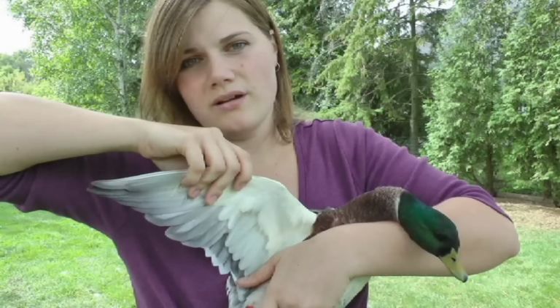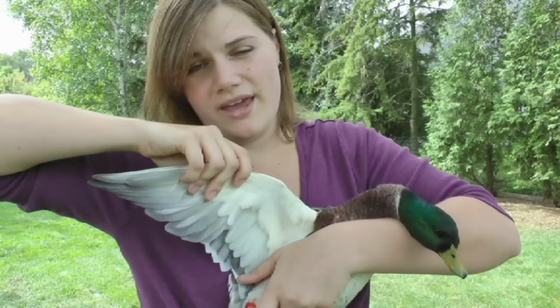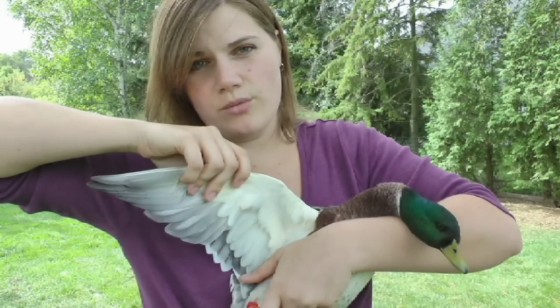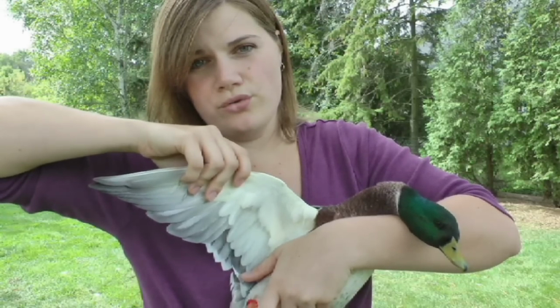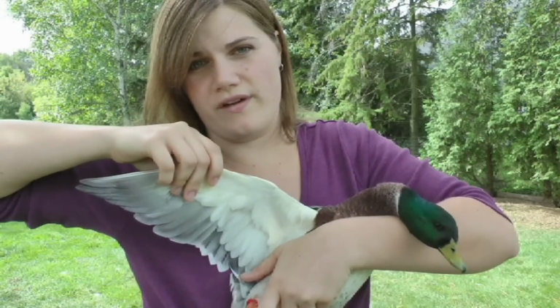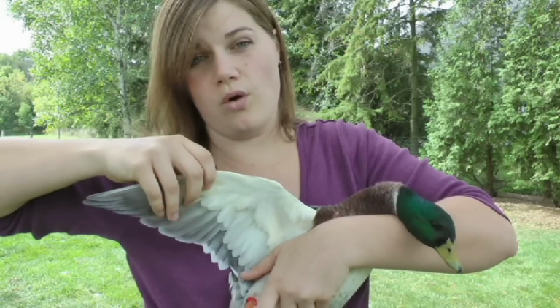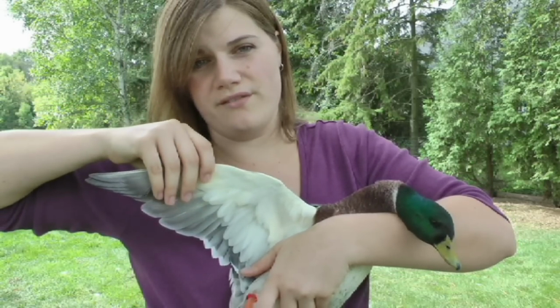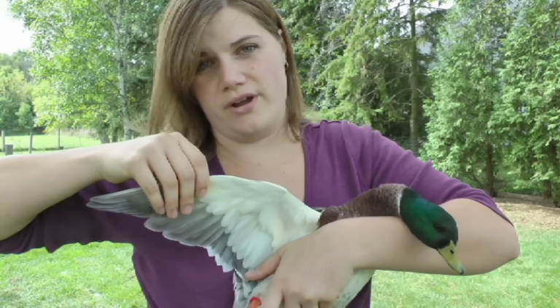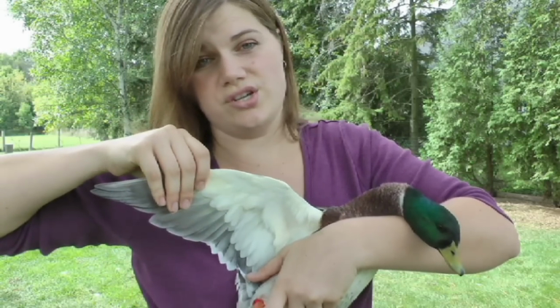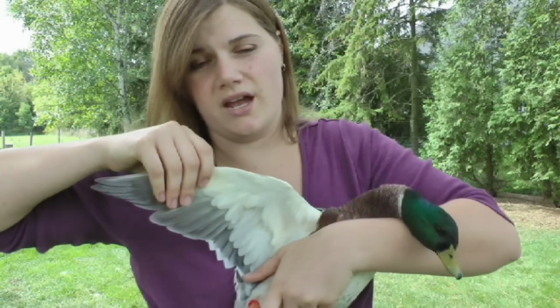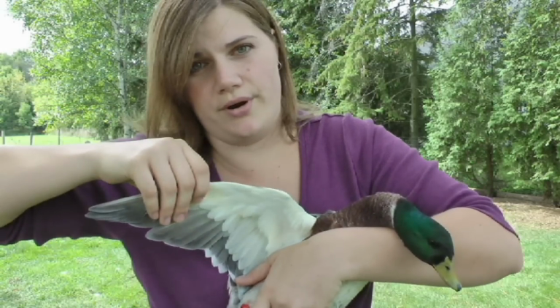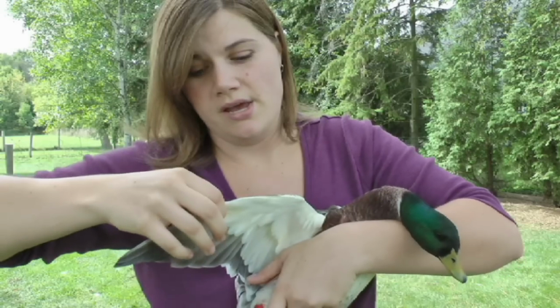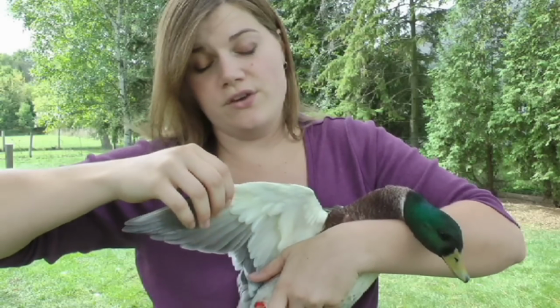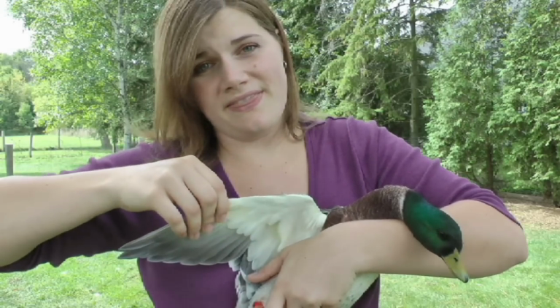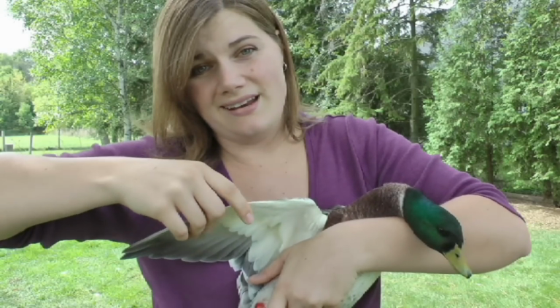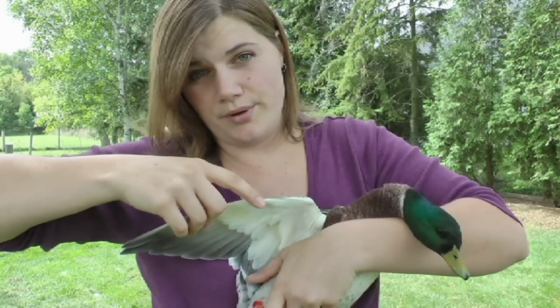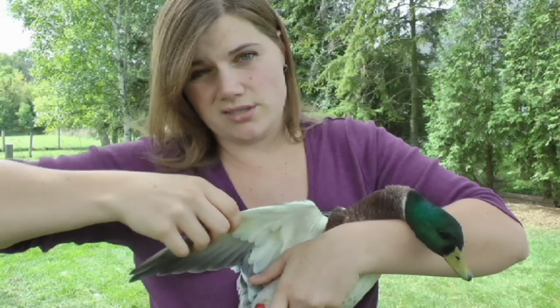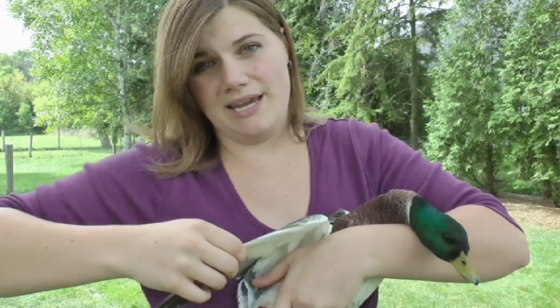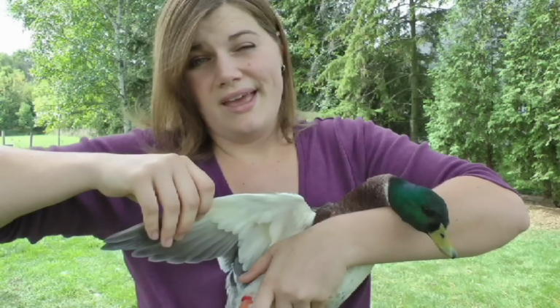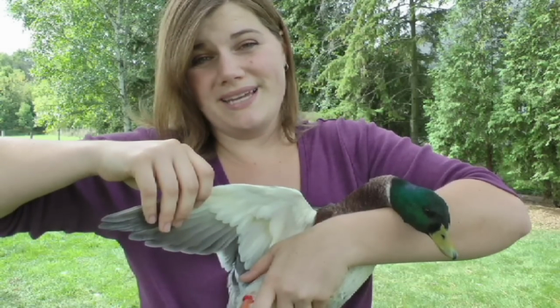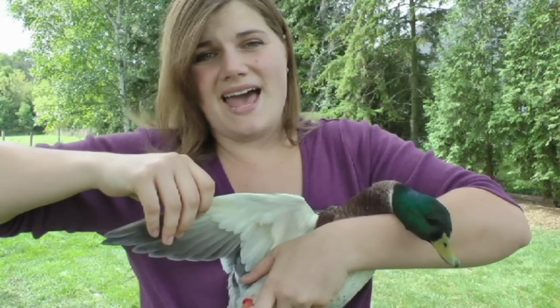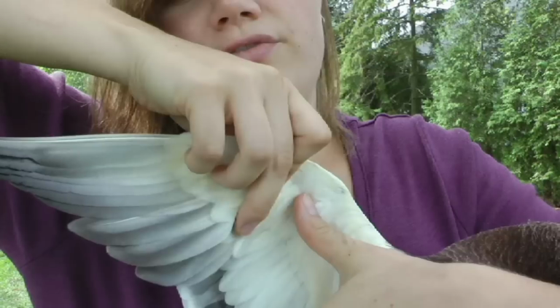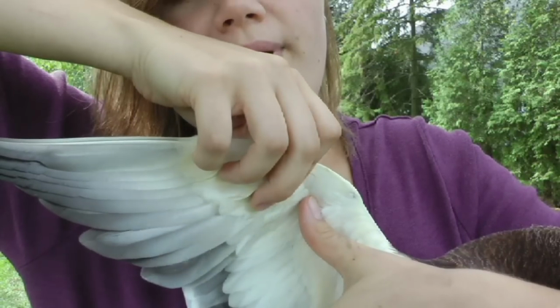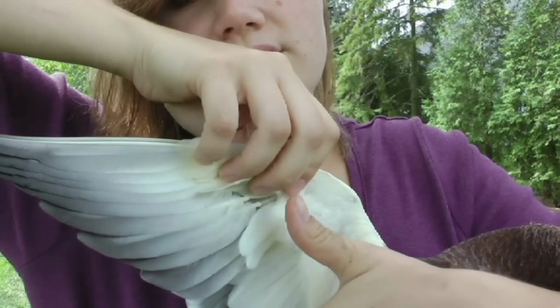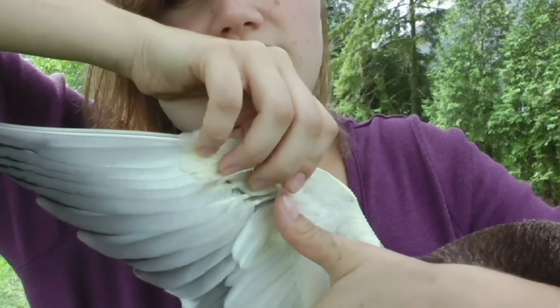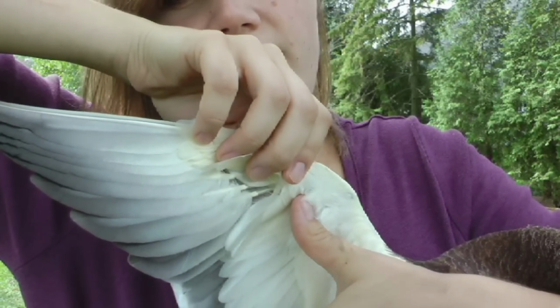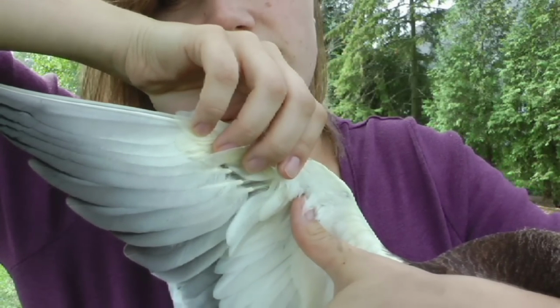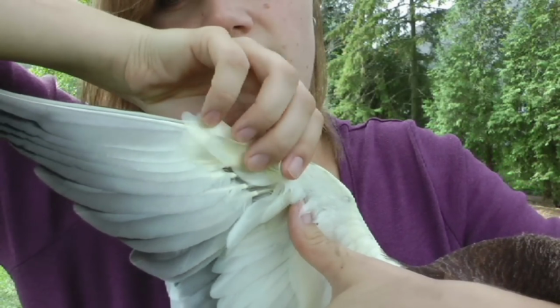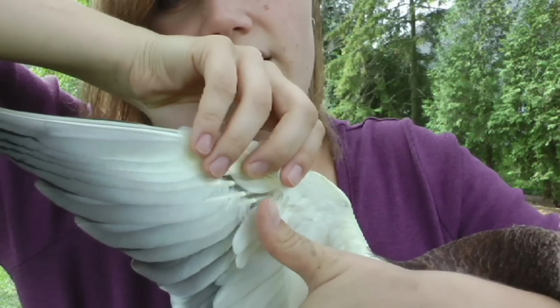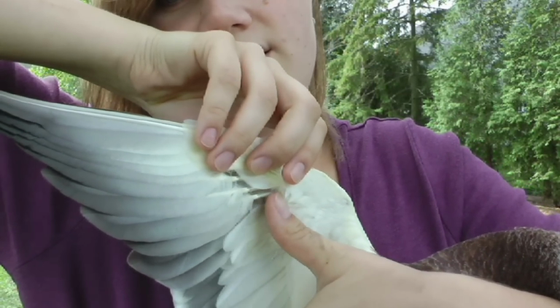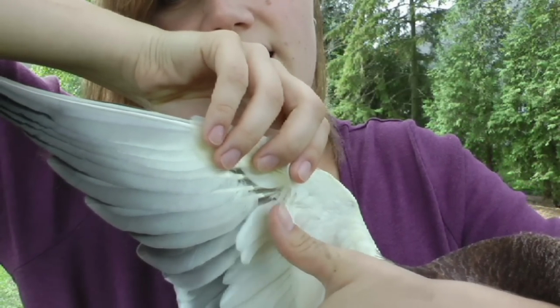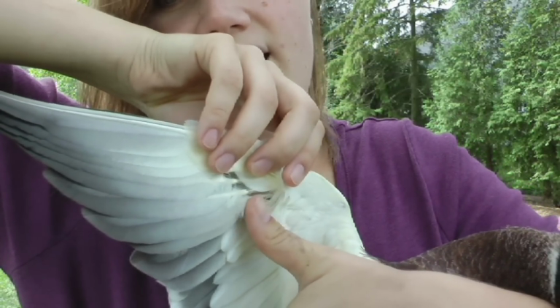If you can't tell what a new growth feather or a blood feather is, you shouldn't be cutting your birds. If you cut that and your bird starts to bleed, he'll bleed to death. If you pull back these little tiny feathers, you can actually see and tell.